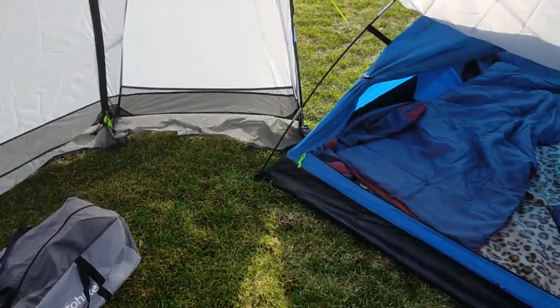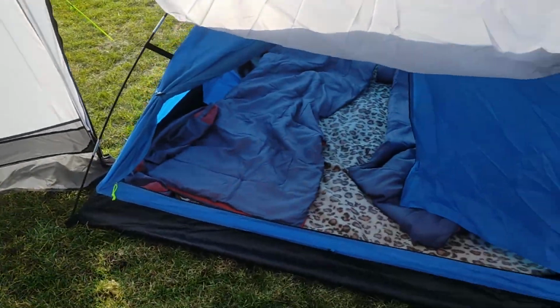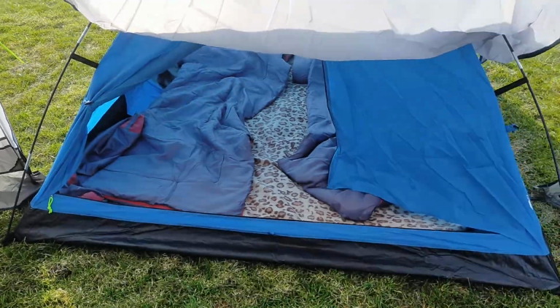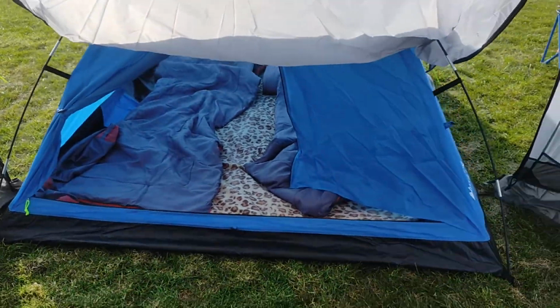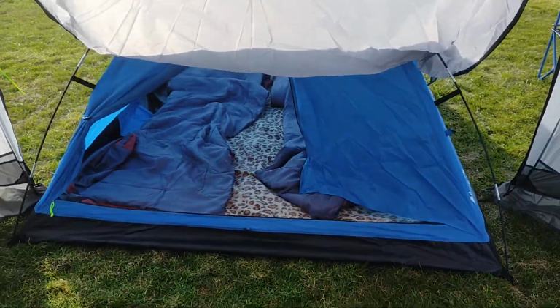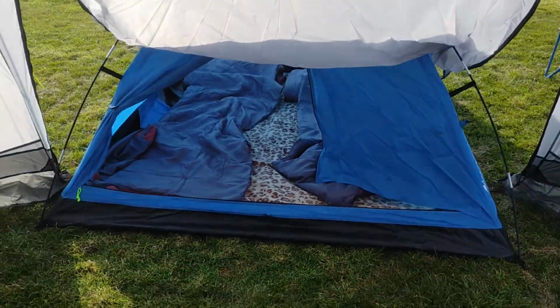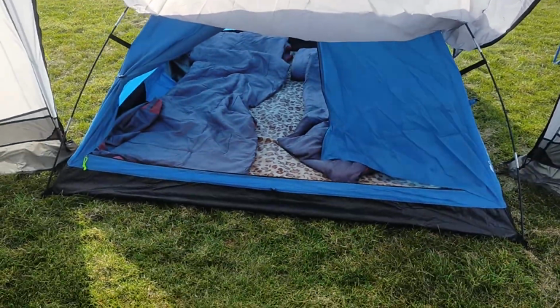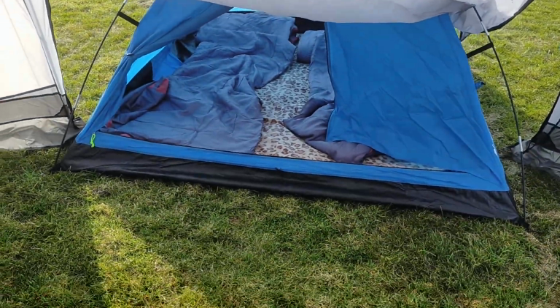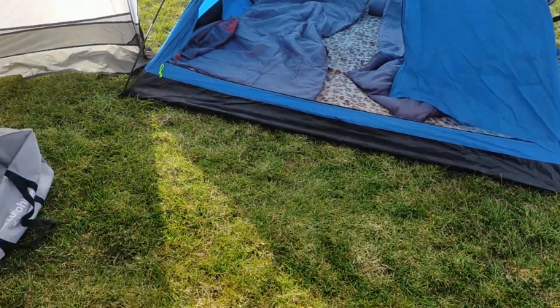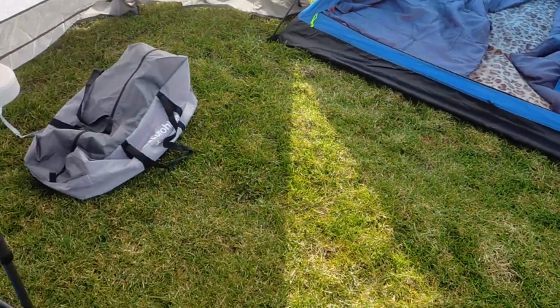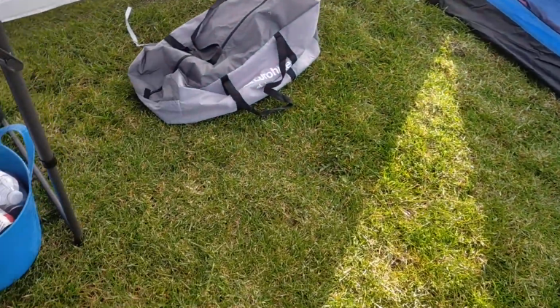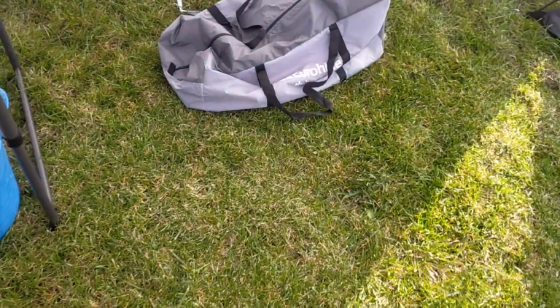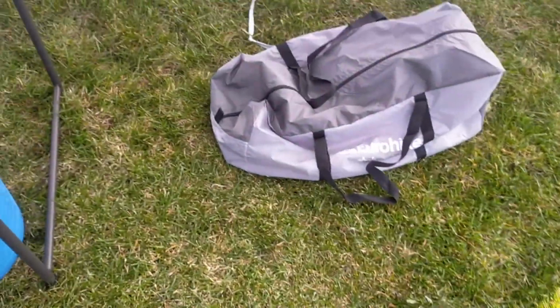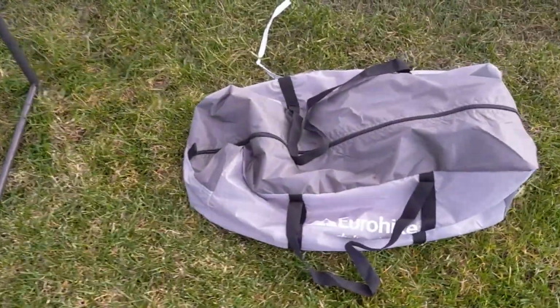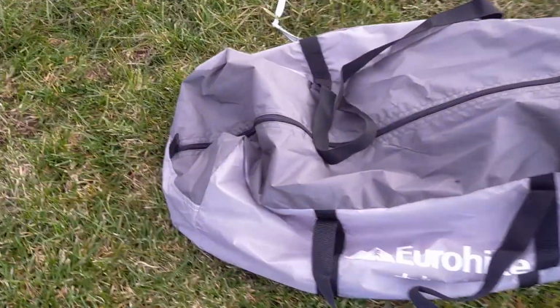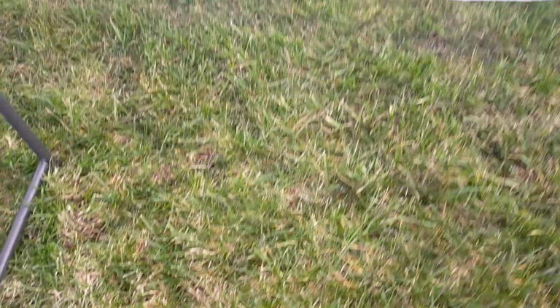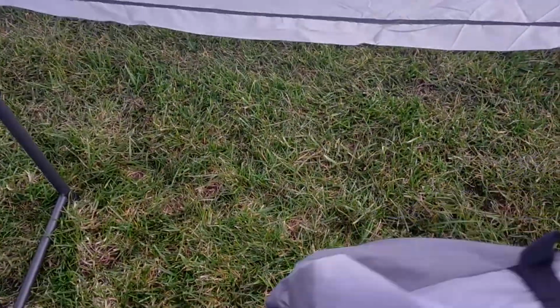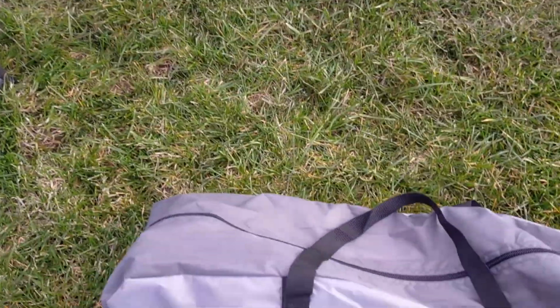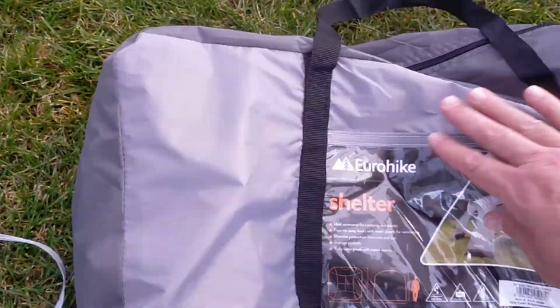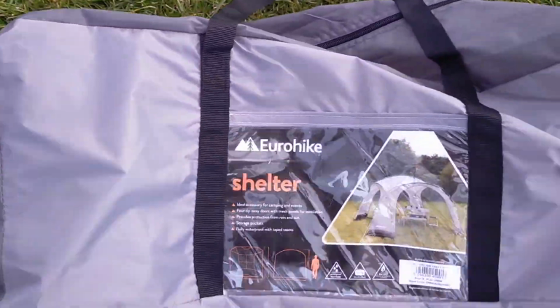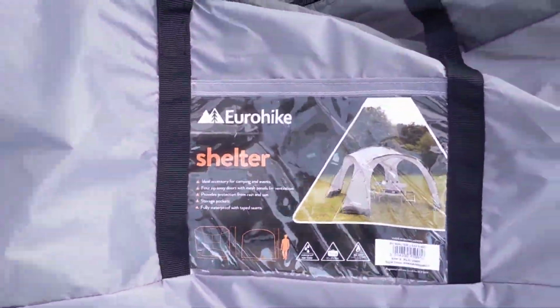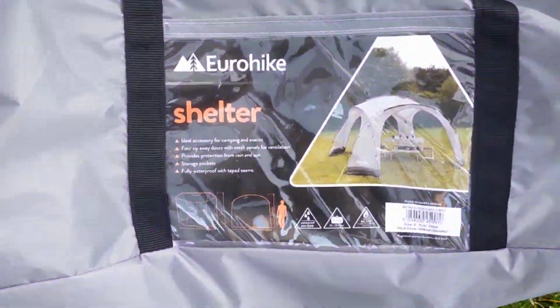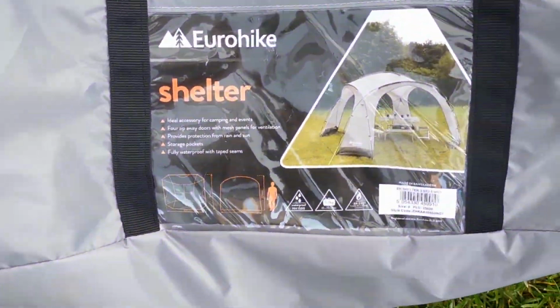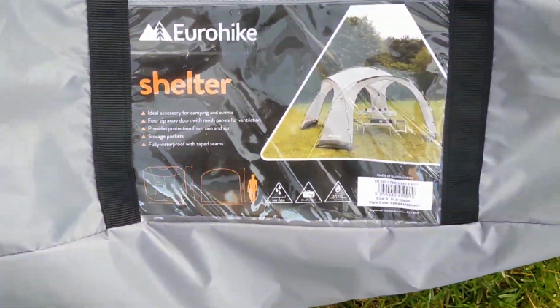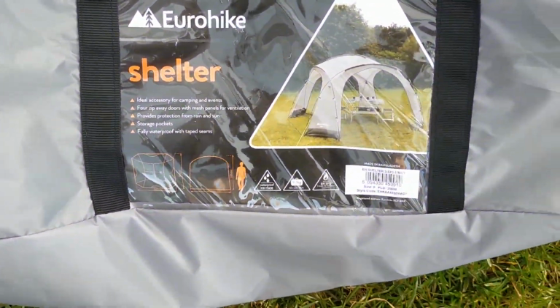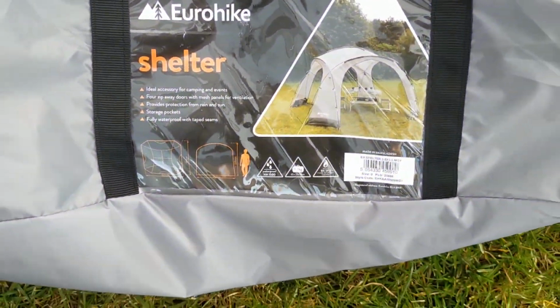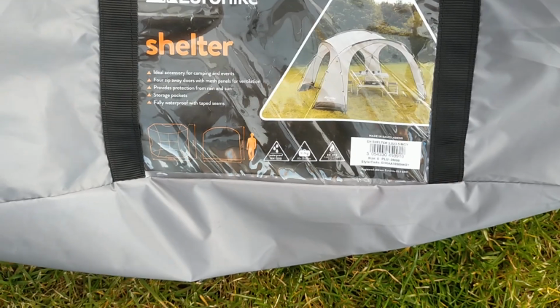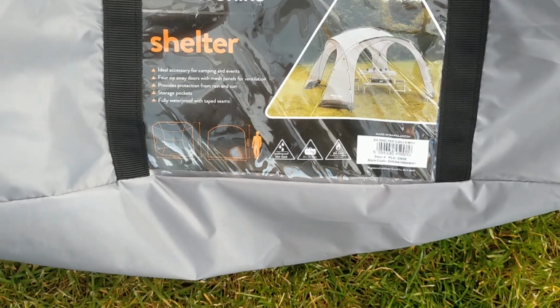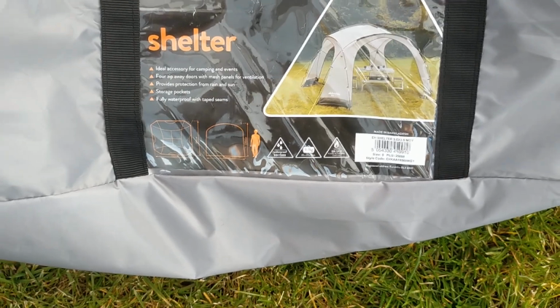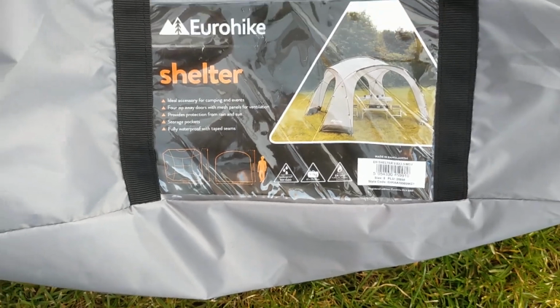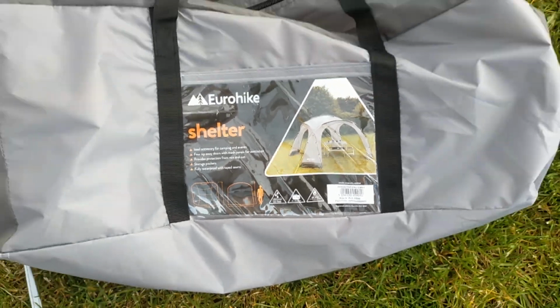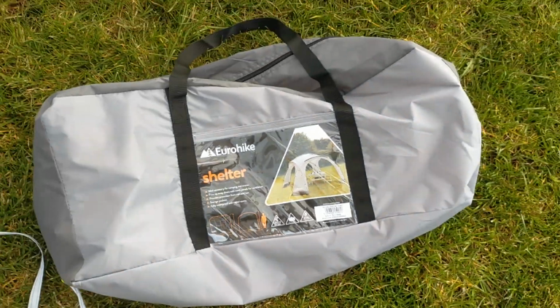We bought the boys a little tent to go there - it's ideal. This awning, if you're on a bit of a budget for an awning, it's ideal. It was from Go Outdoors, 140 quid, and quite easy to put up.